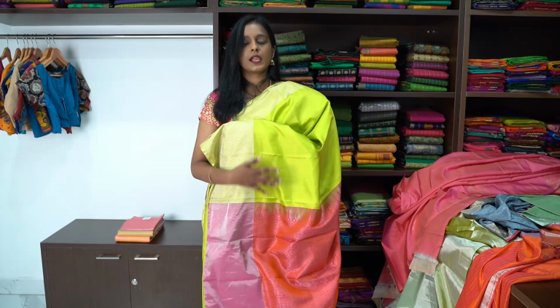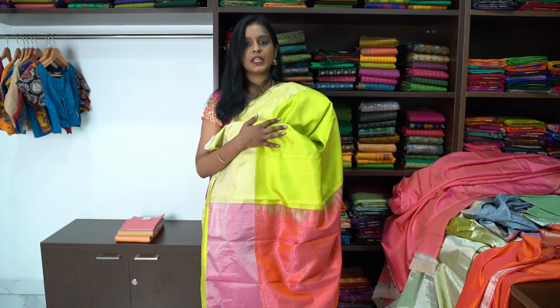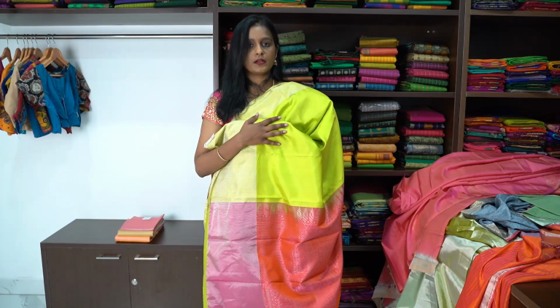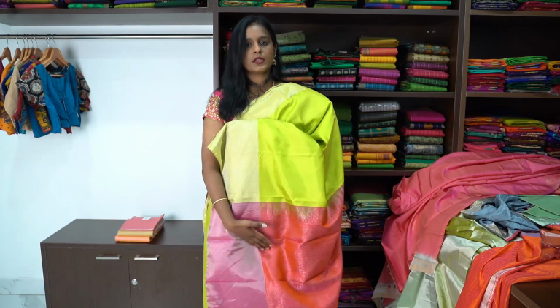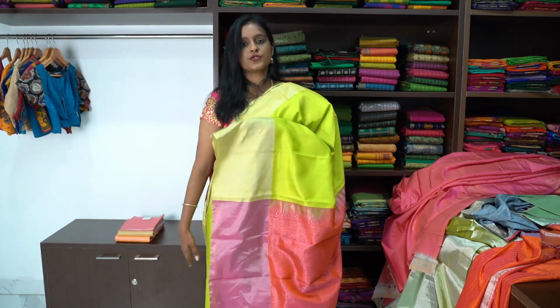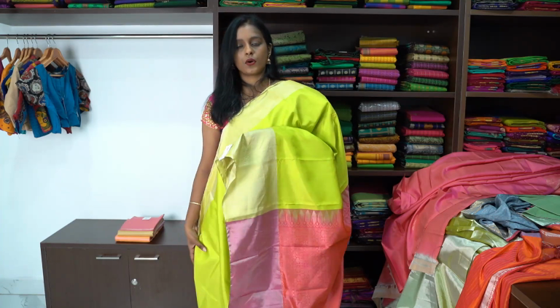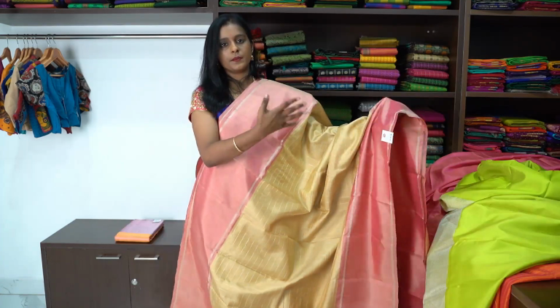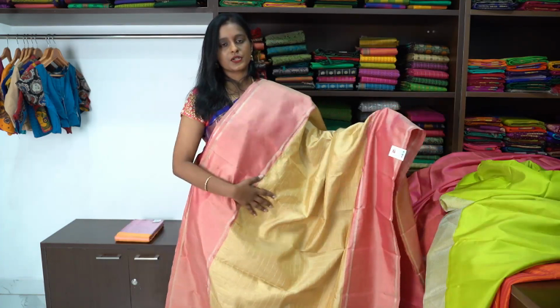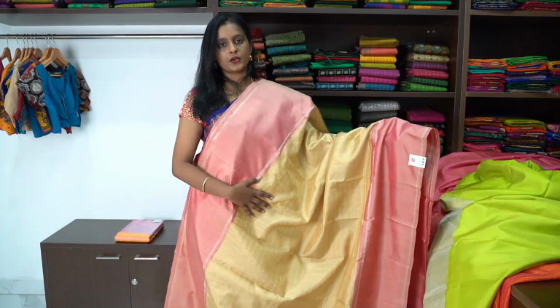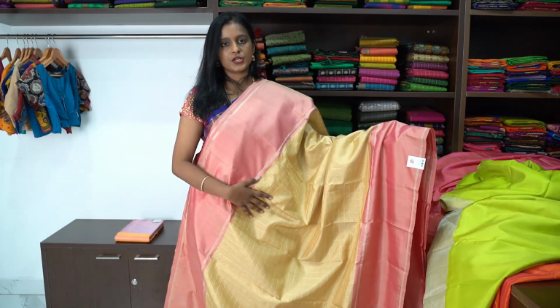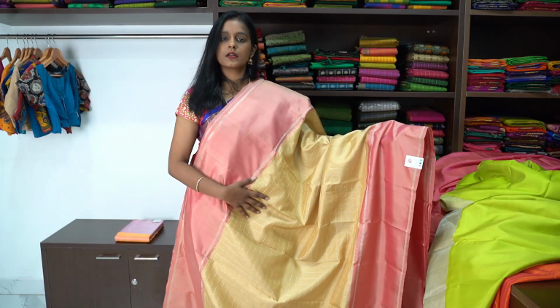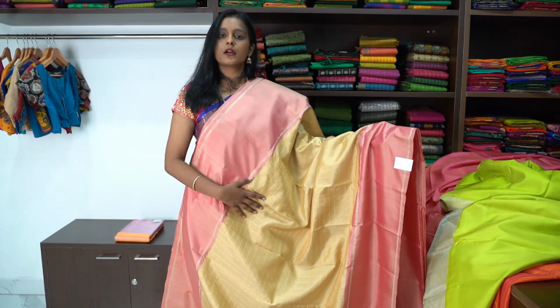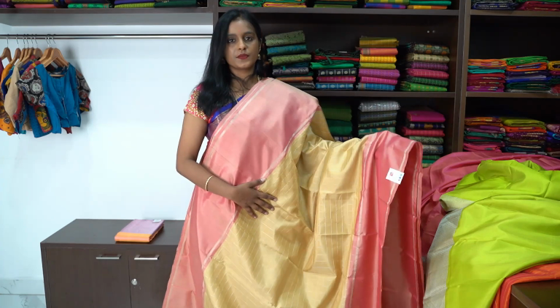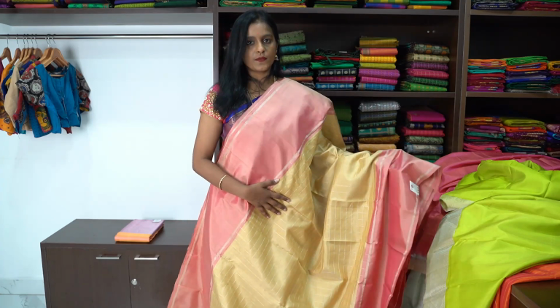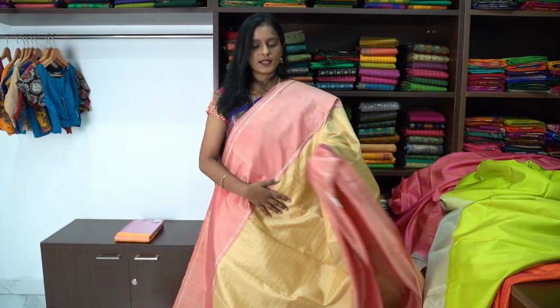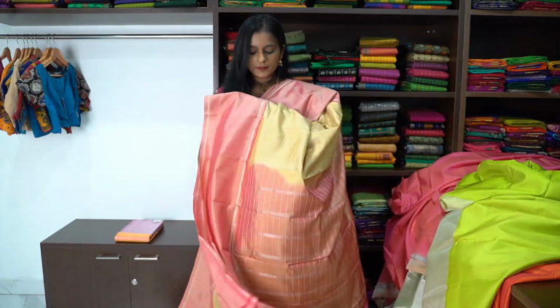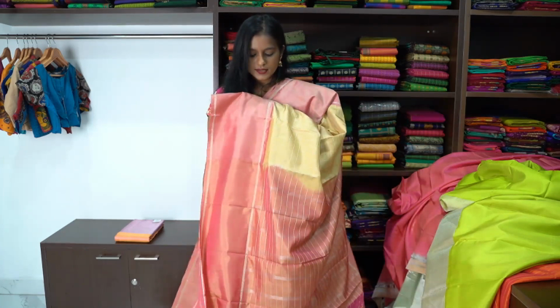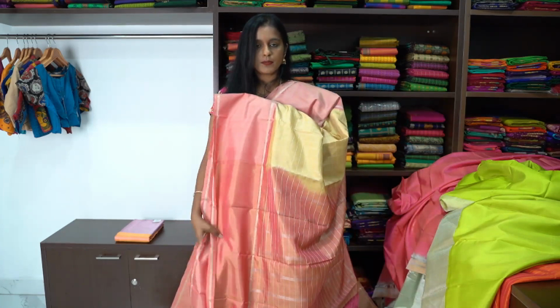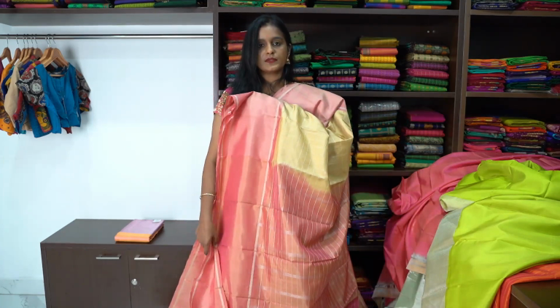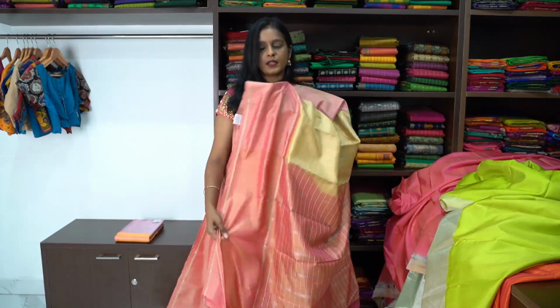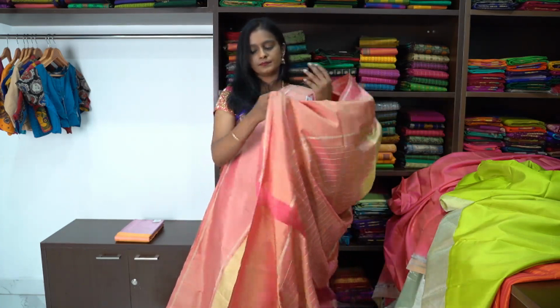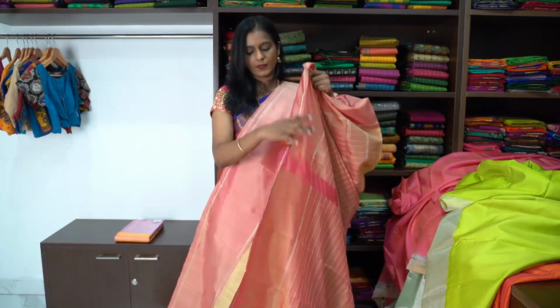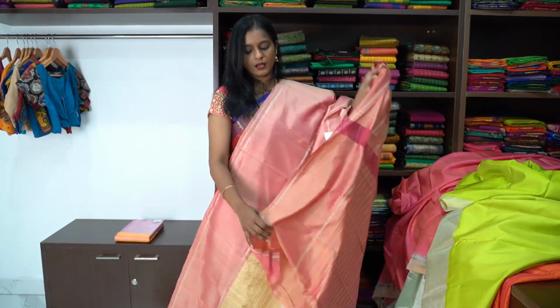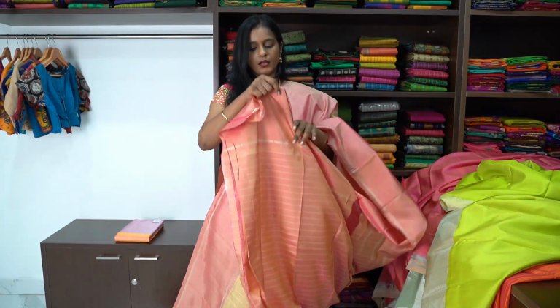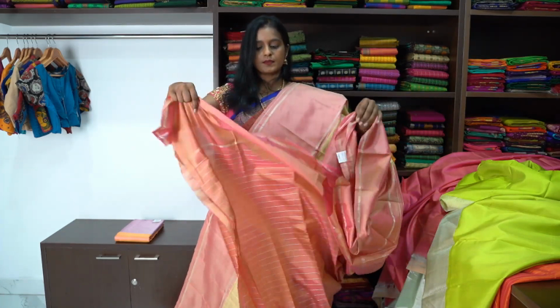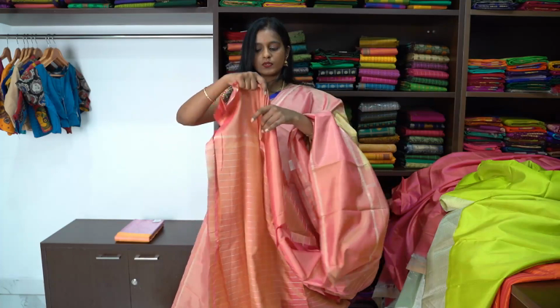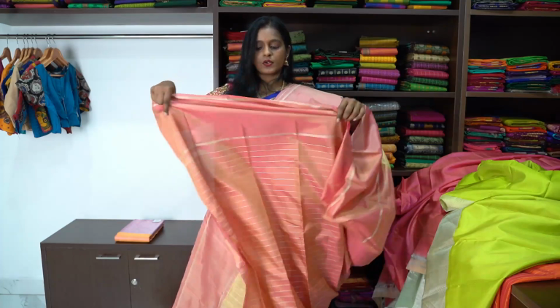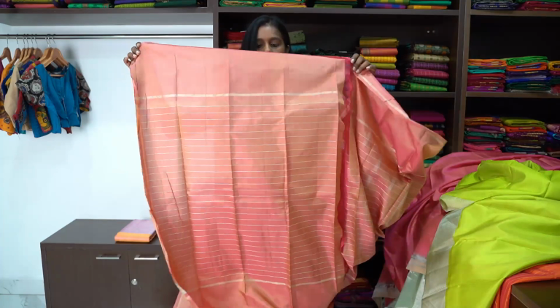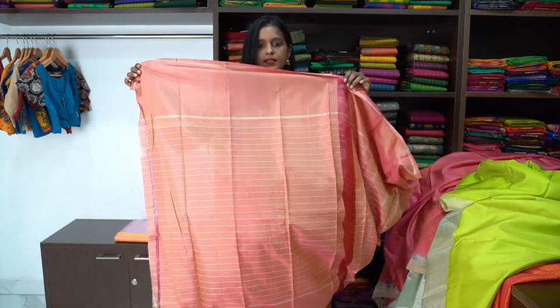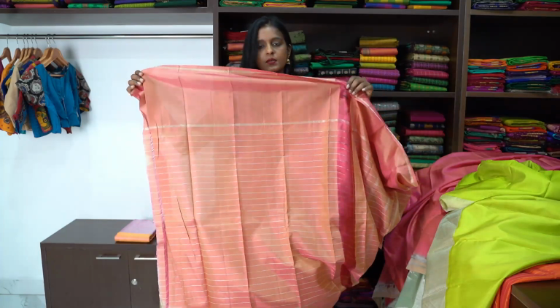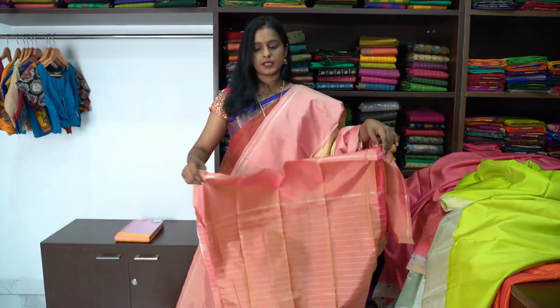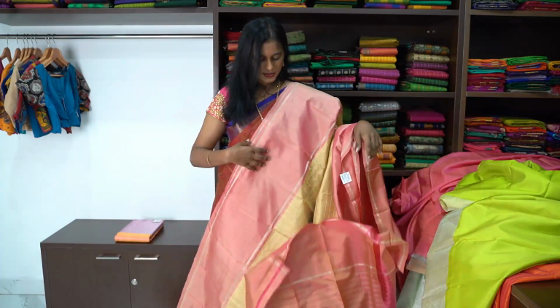Next is a lemon green colour with a peach colour combination Kanjivaram soft silk saree. This is the pallu of the saree, and the blouse also has silver zelibars.